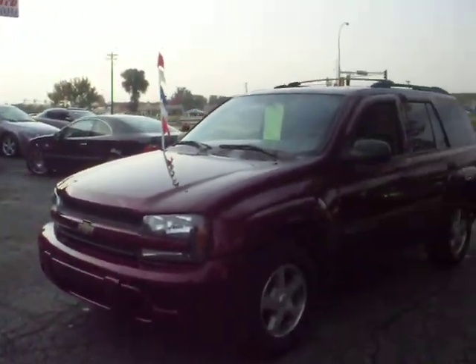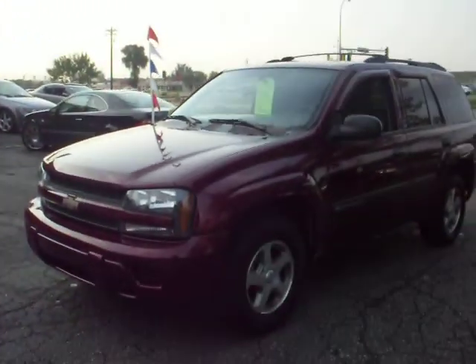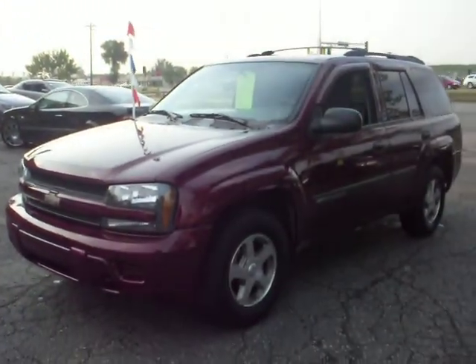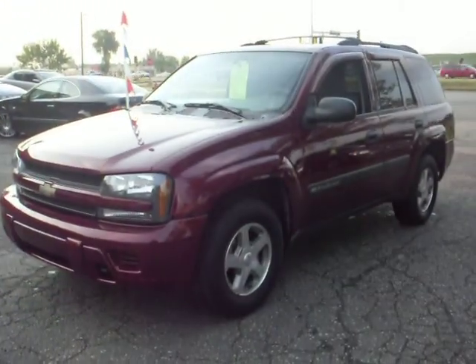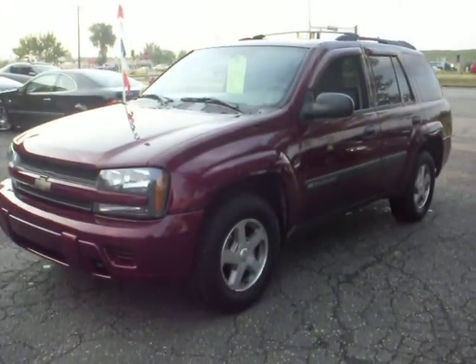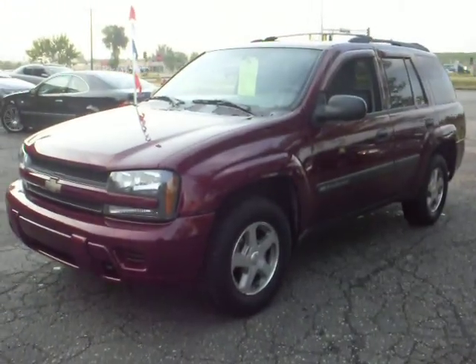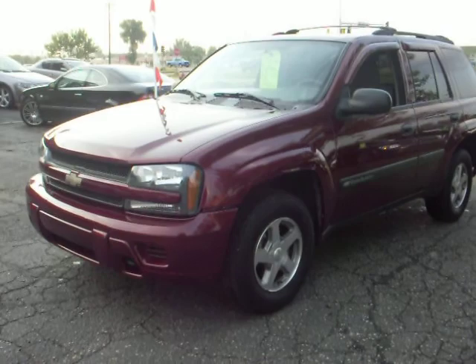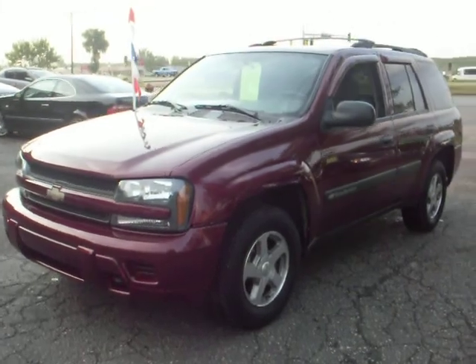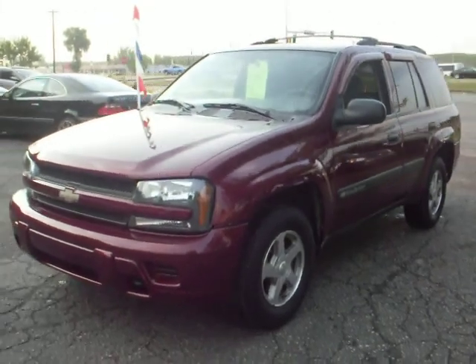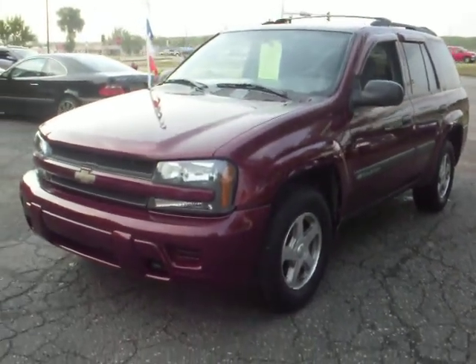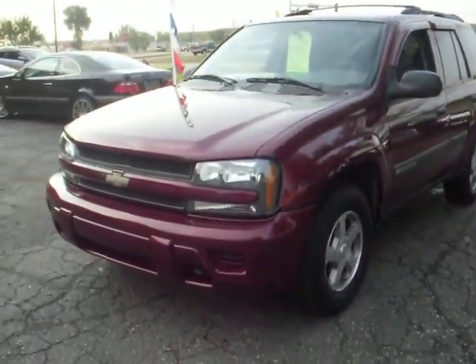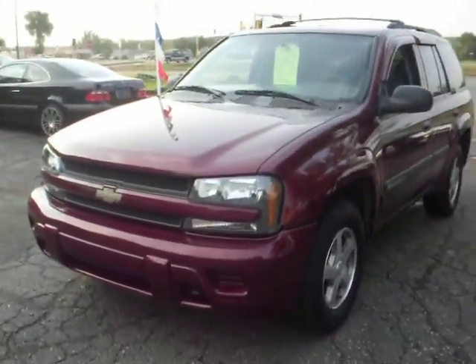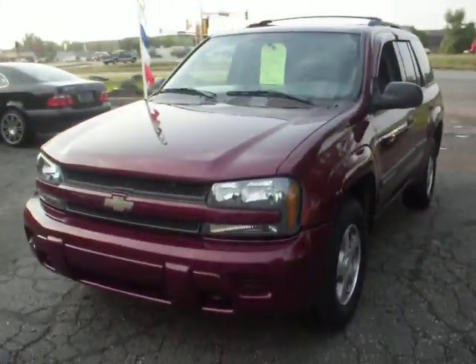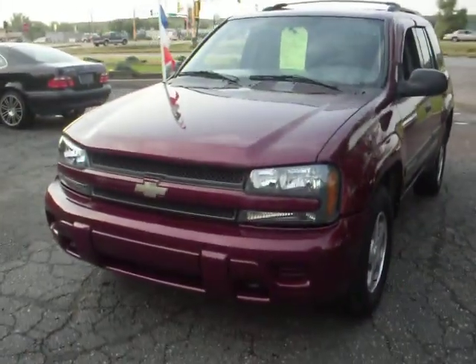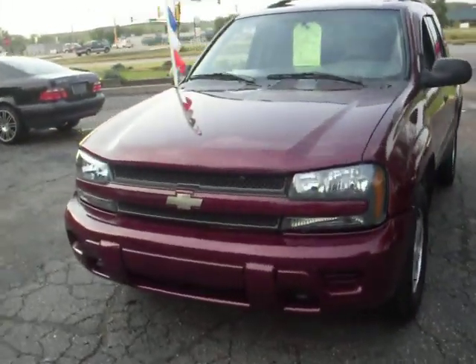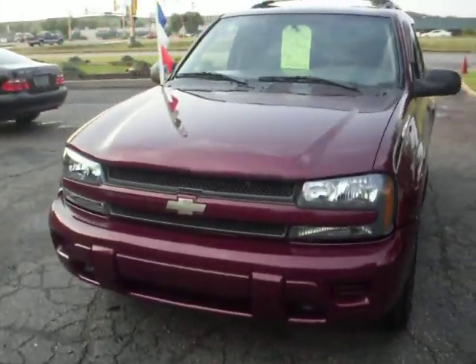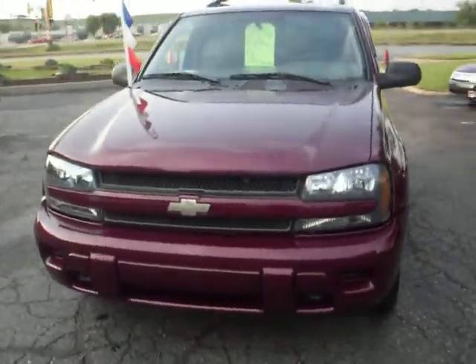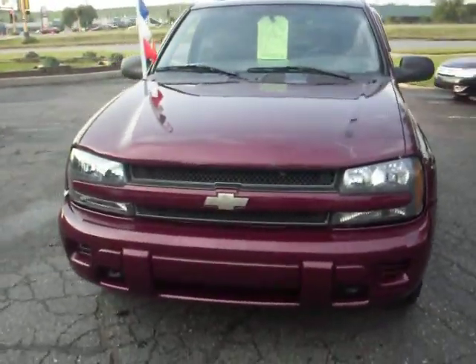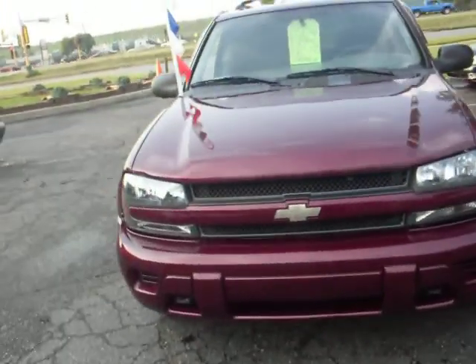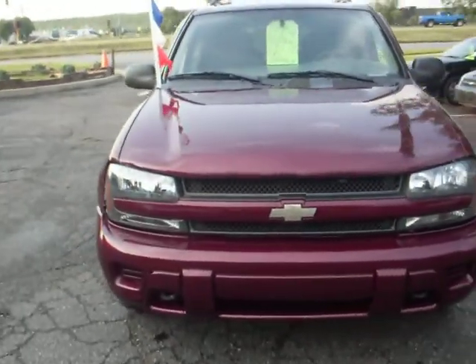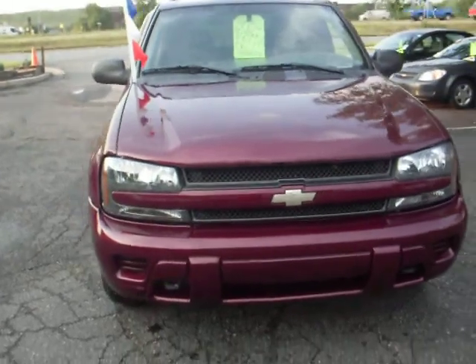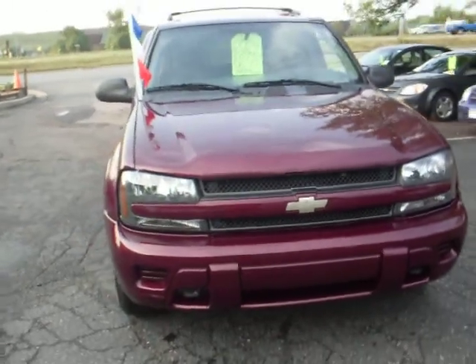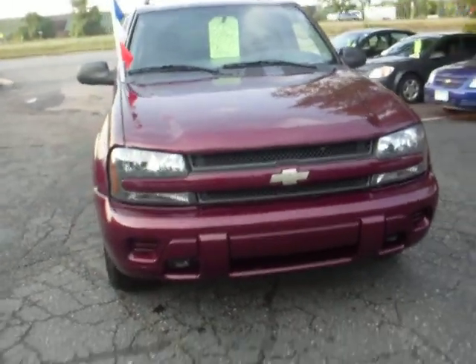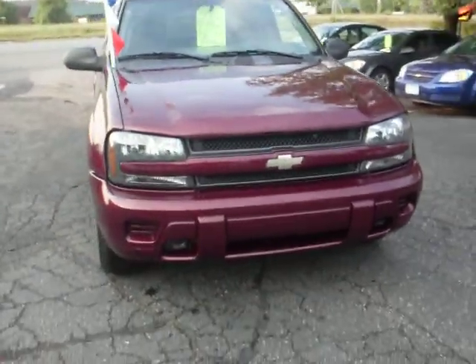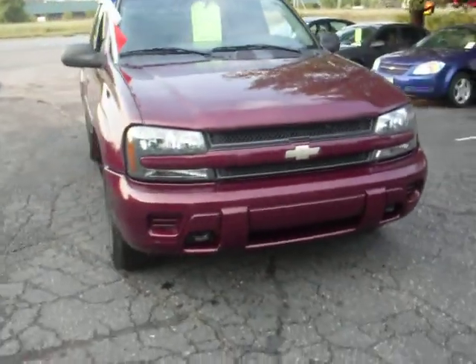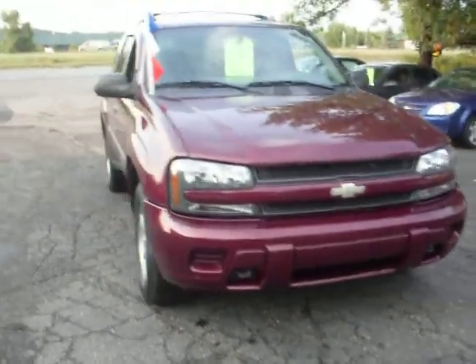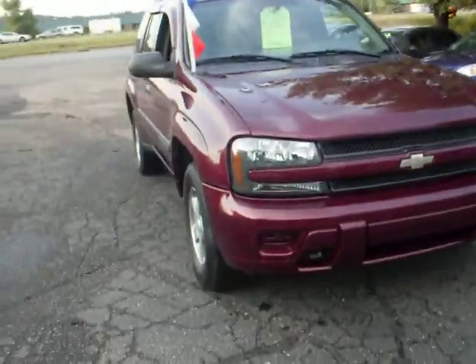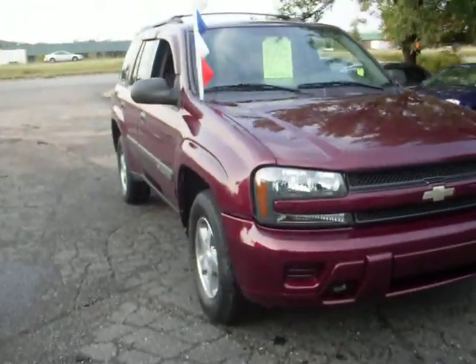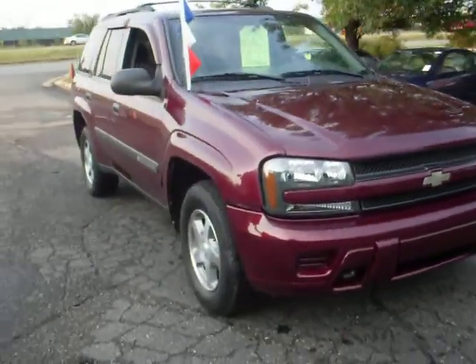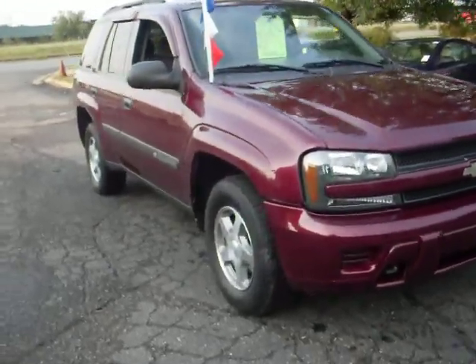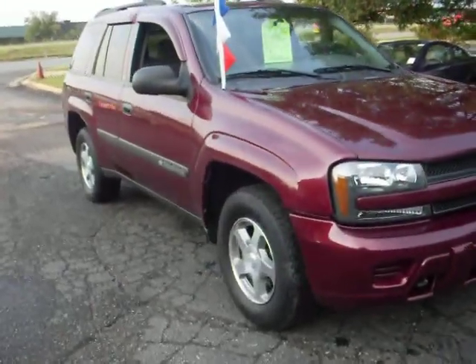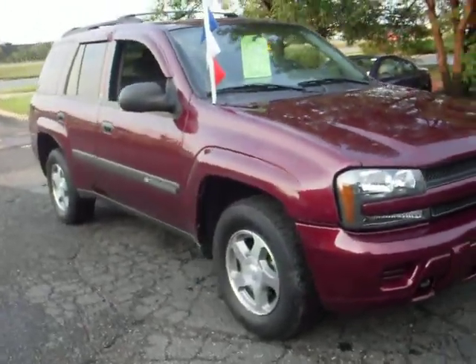At Ride Auto we have a 2004 Chevy Trailblazer LS, four-wheel drive with a 4.2 liter six-cylinder straight six. It's got 106,000 miles on it.